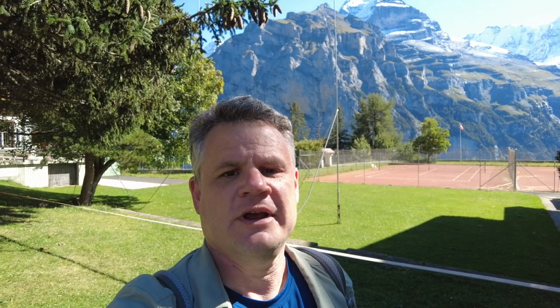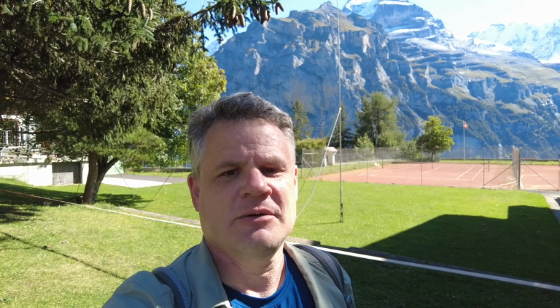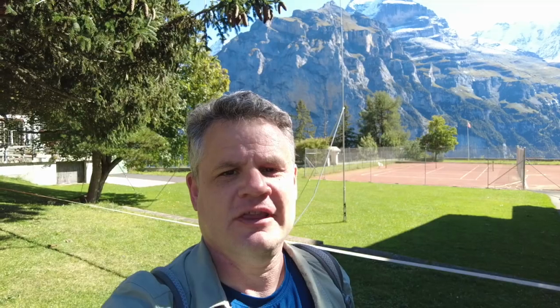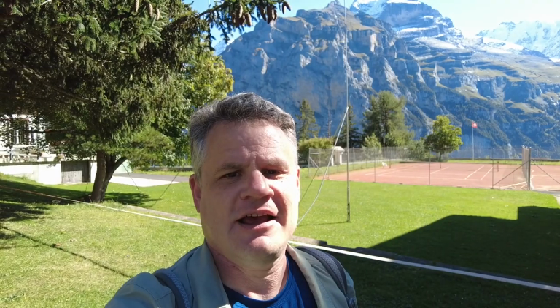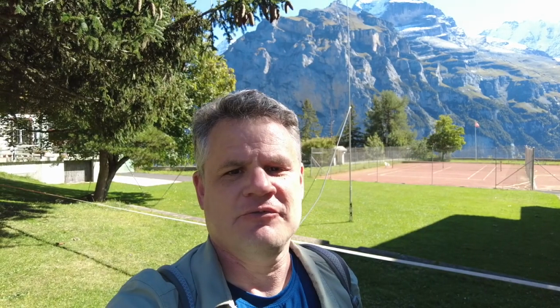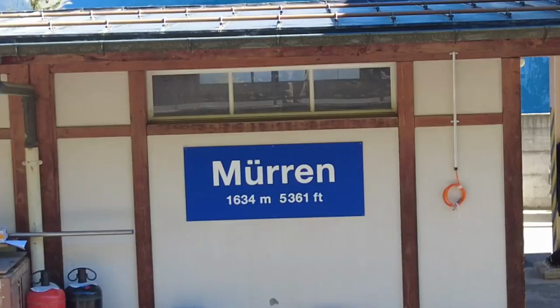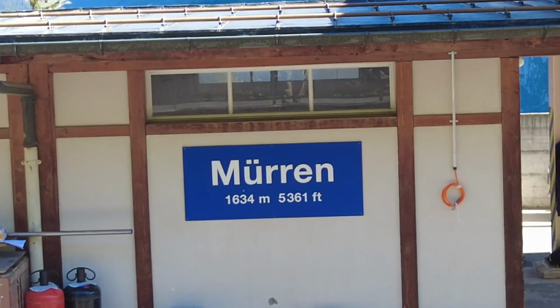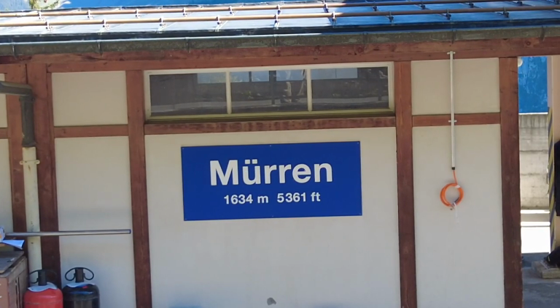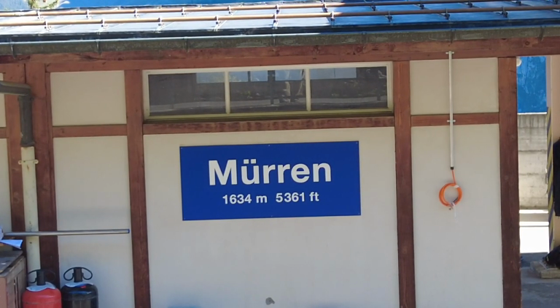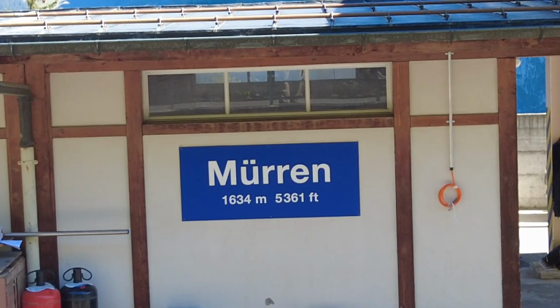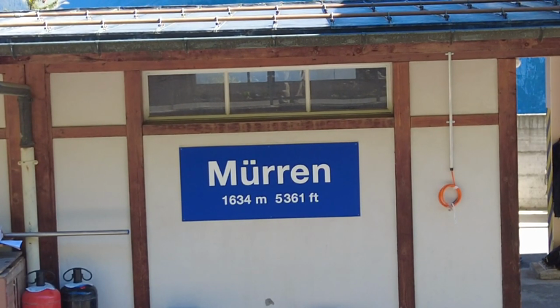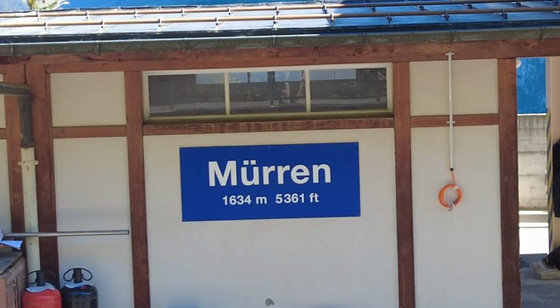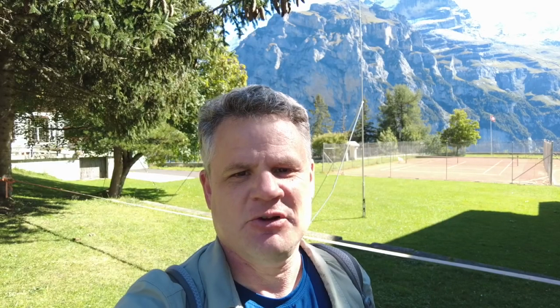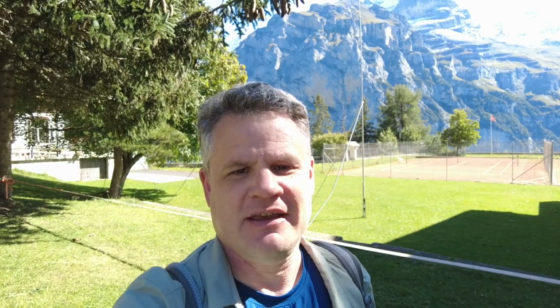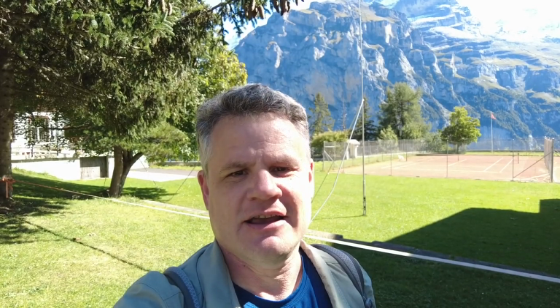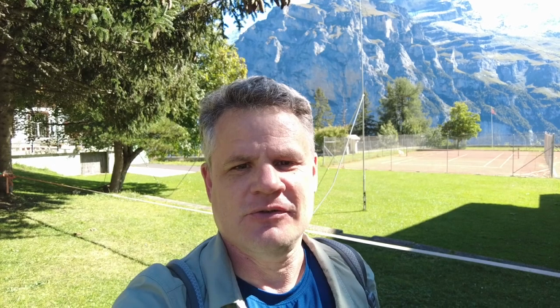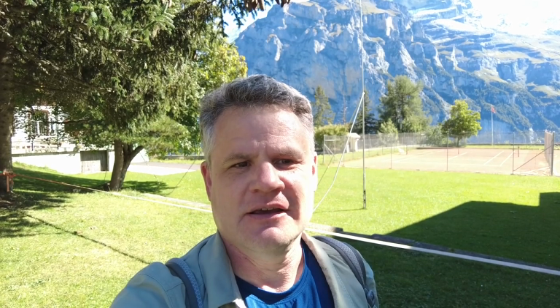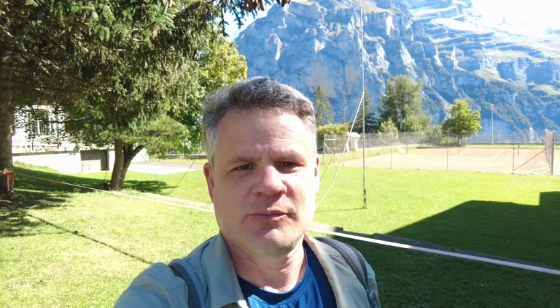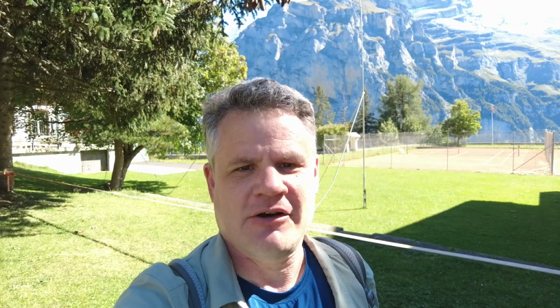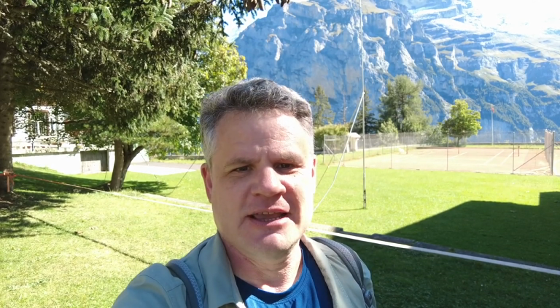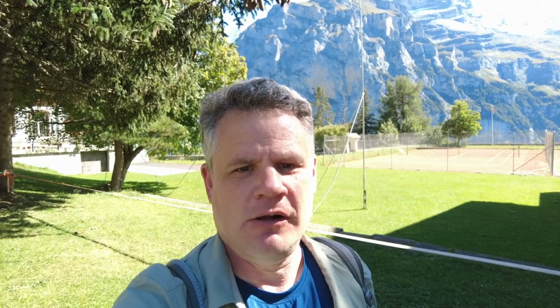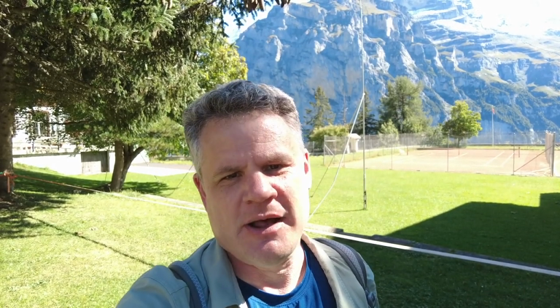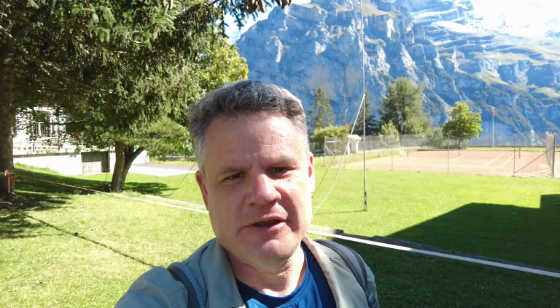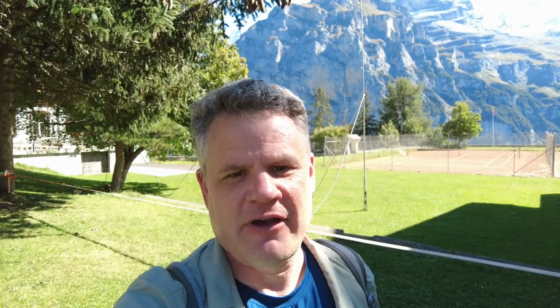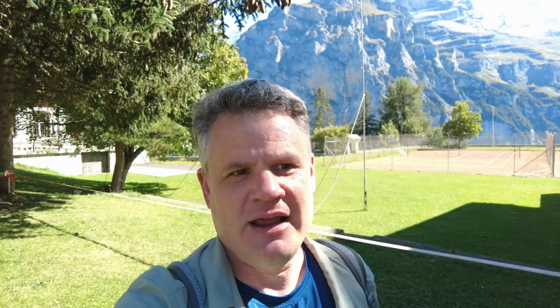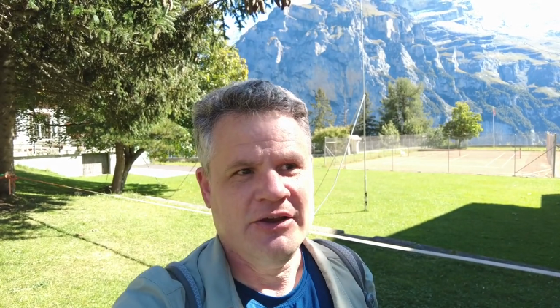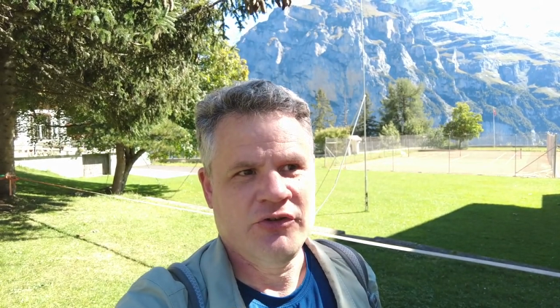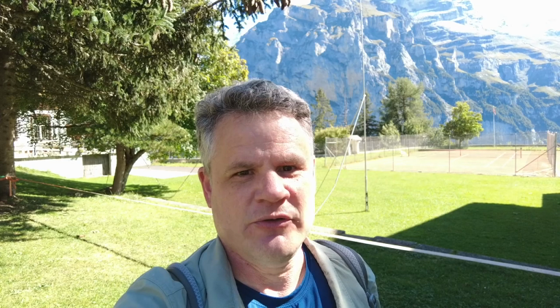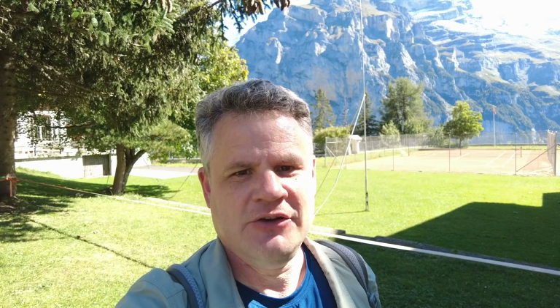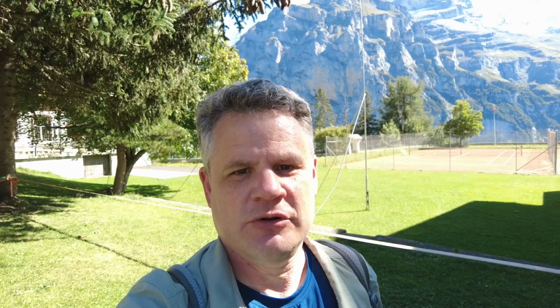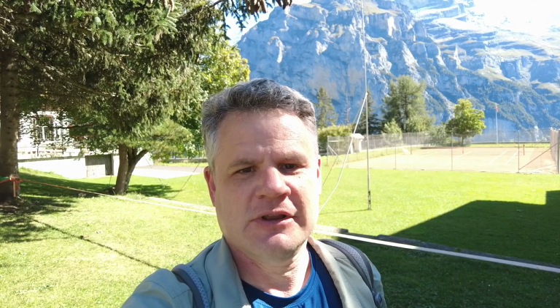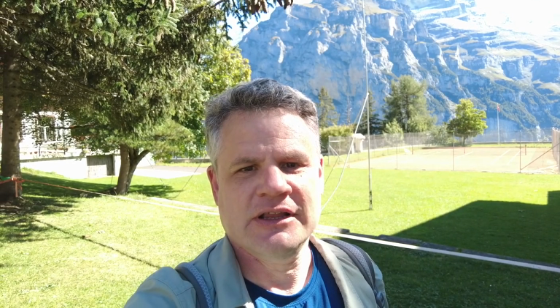Greetings. I'm currently in the town of Murren up in the mountains of Switzerland, and today I'm going to be taking a hike to the small town of Gimmelwald. It's about a 30-35 minute hike. It should be a beautiful hike to a beautiful little village.